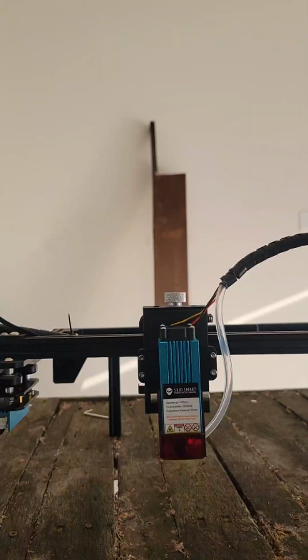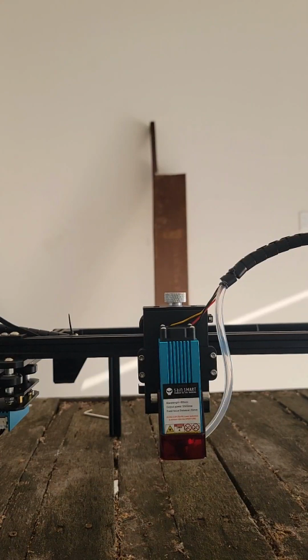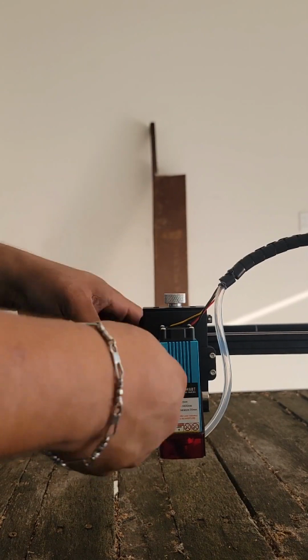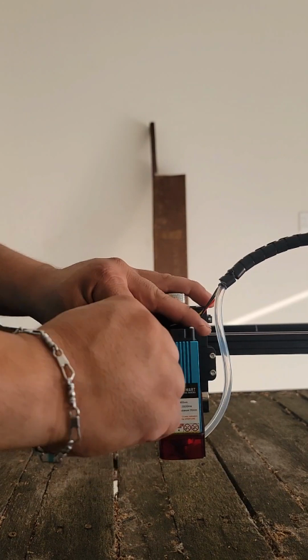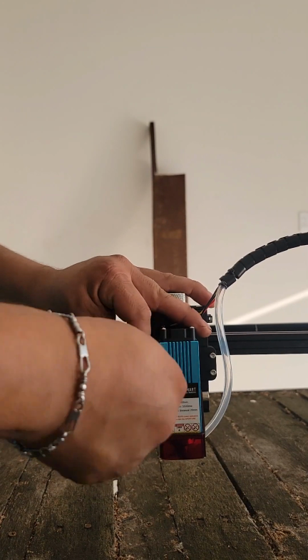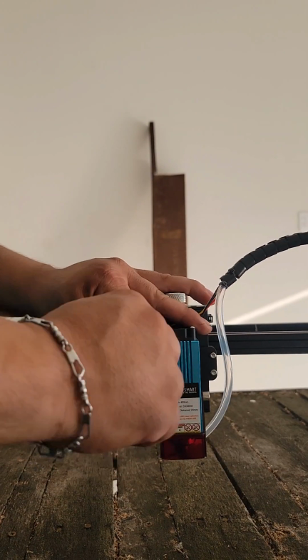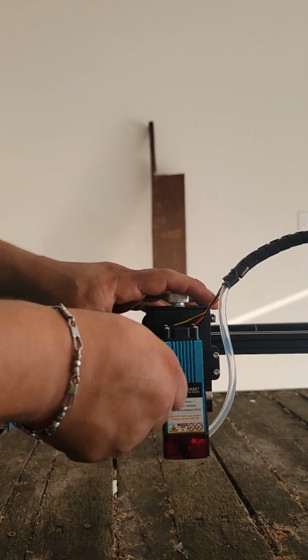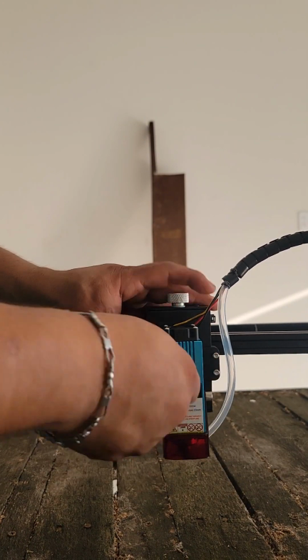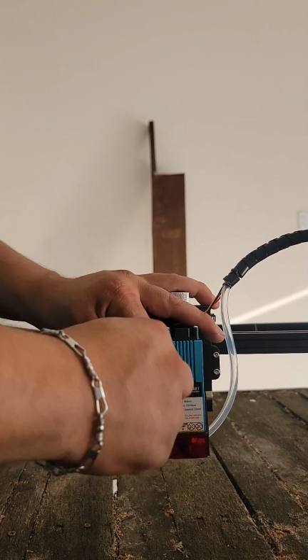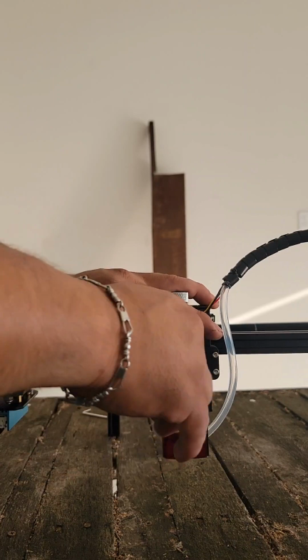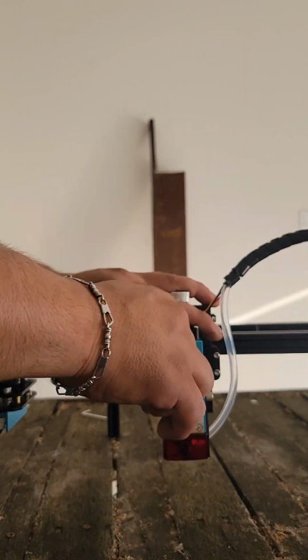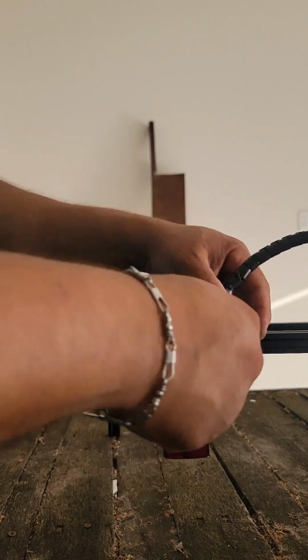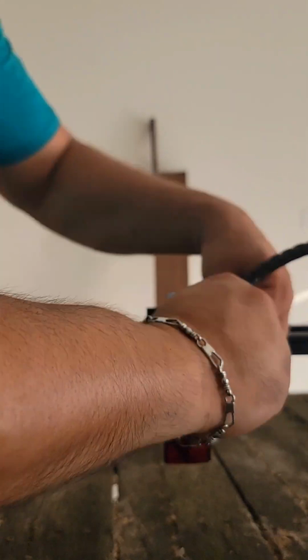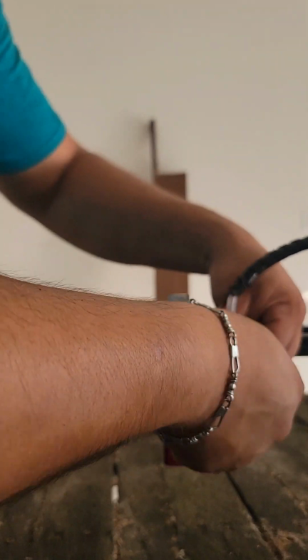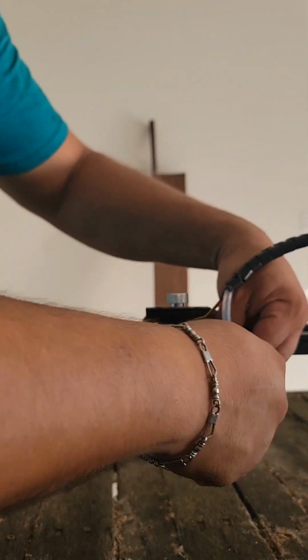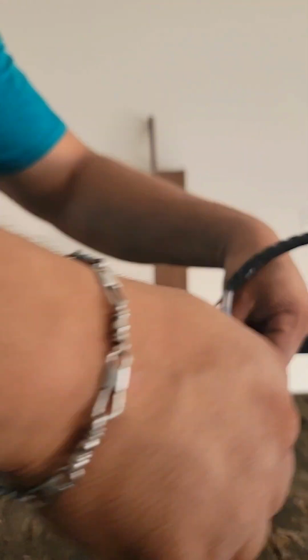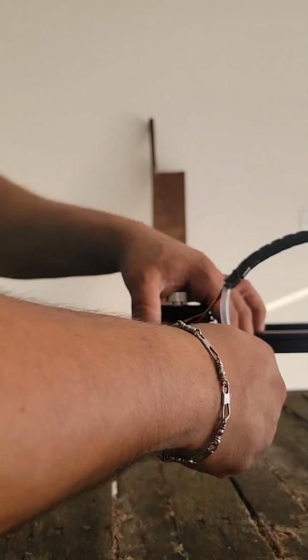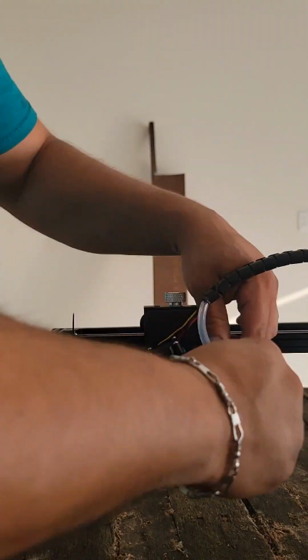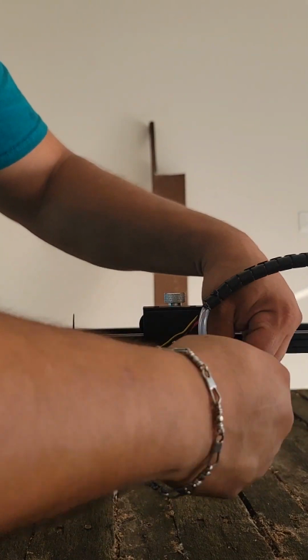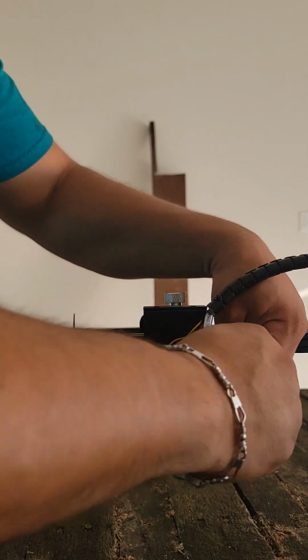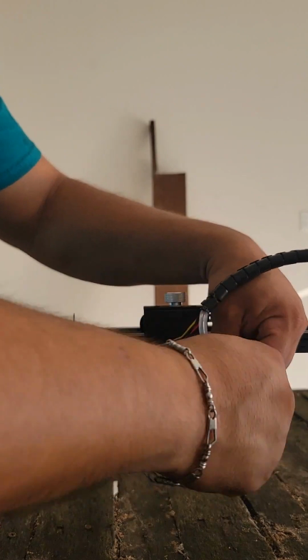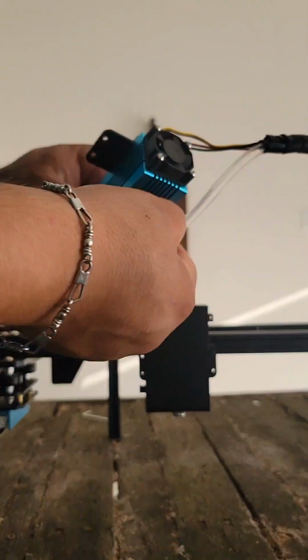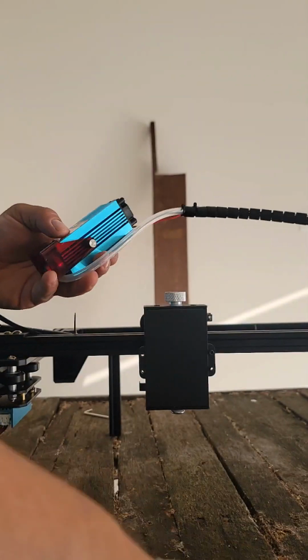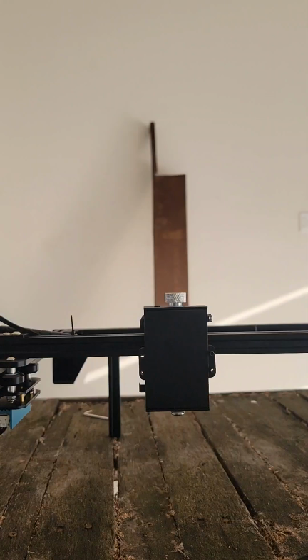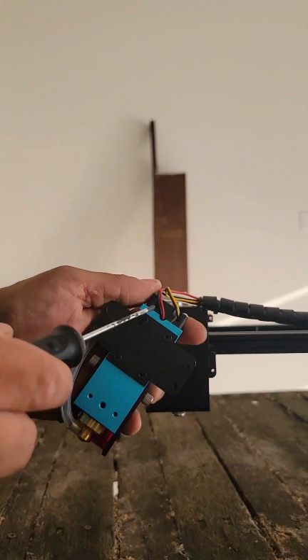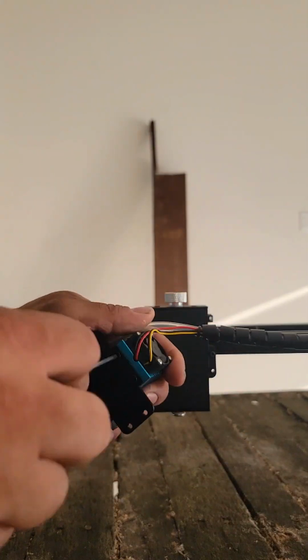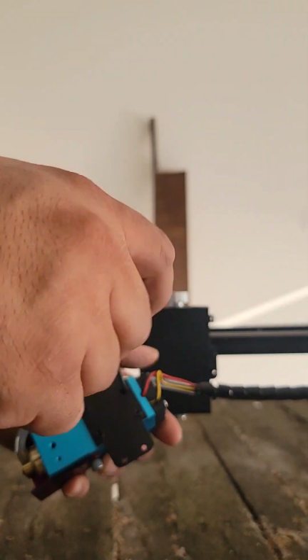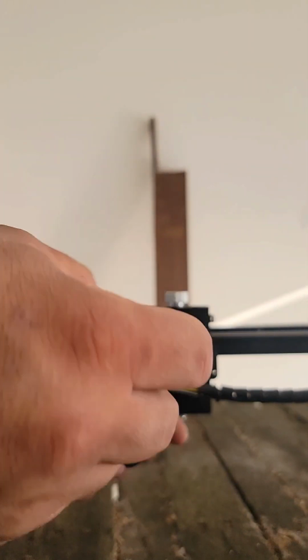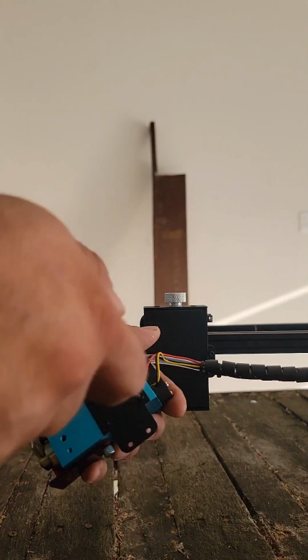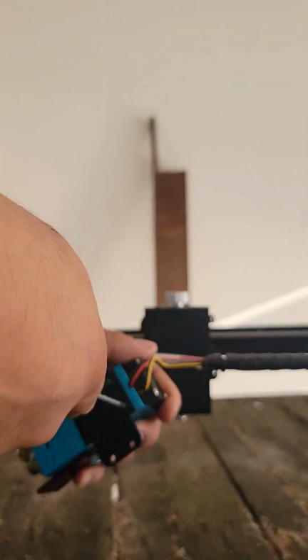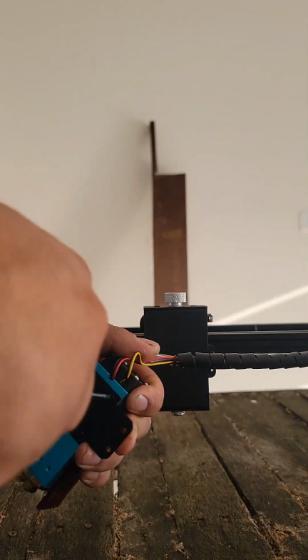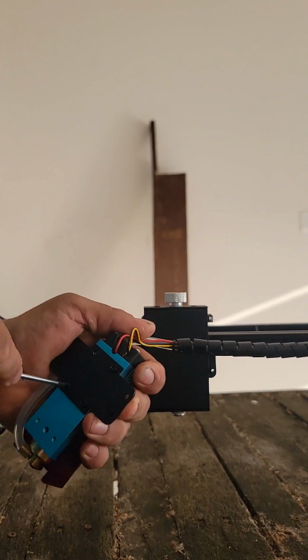The first step in the conversion will be to remove the laser module from the engraver. Once you have the laser removed, using the hex tools provided, you will need a small Phillips screwdriver to remove the mounting plate from the back of the laser, as seen here.